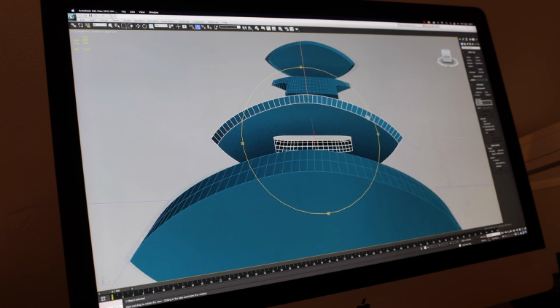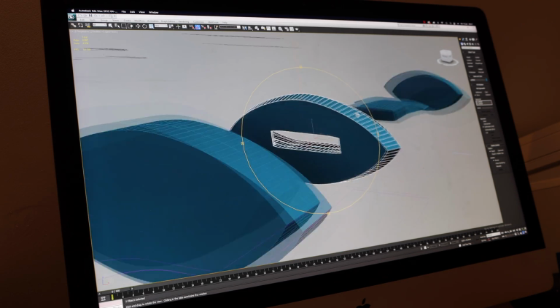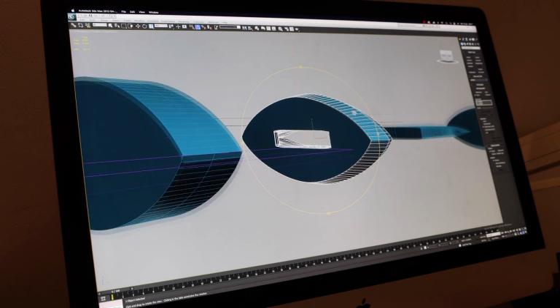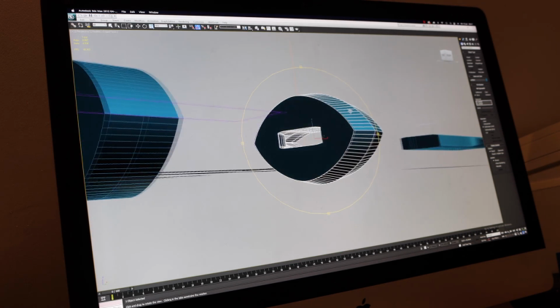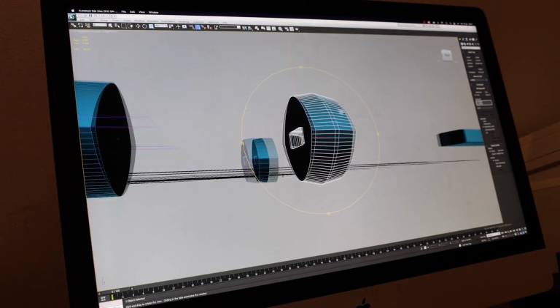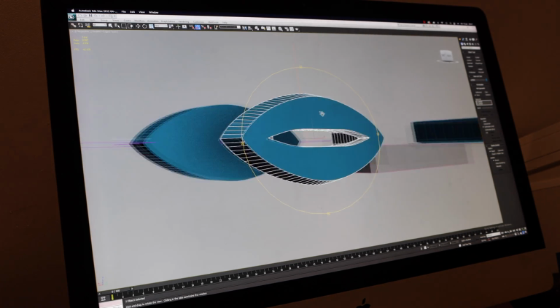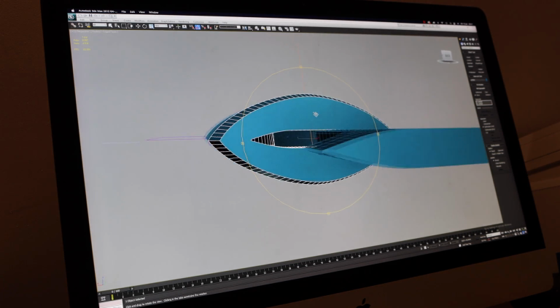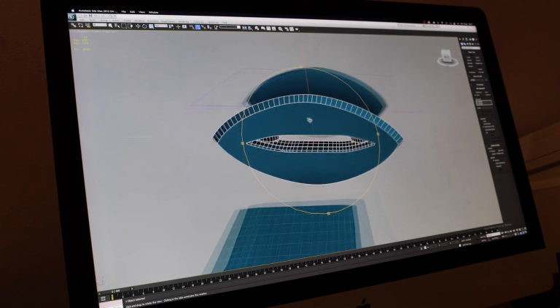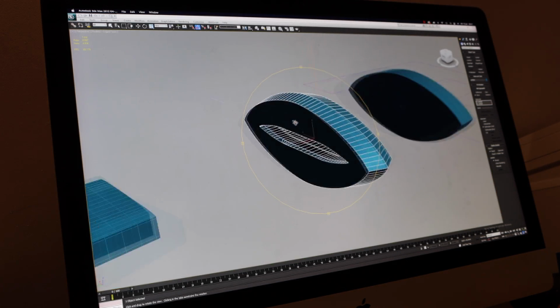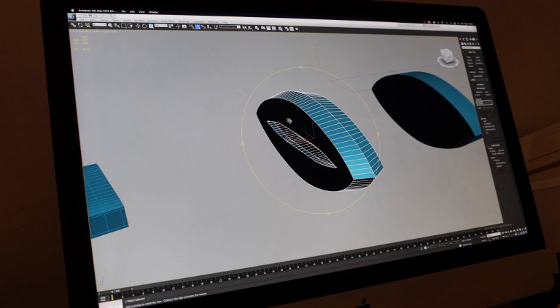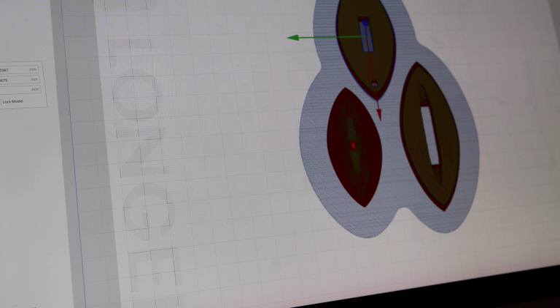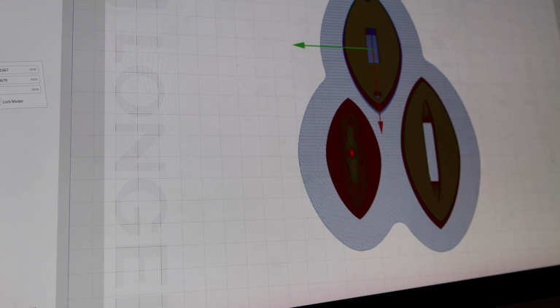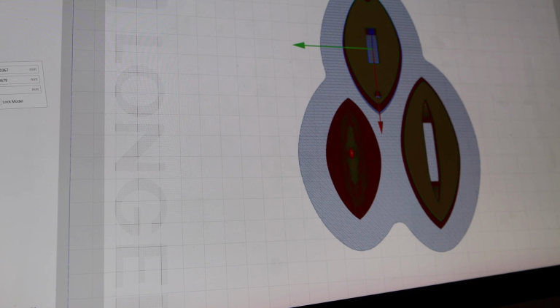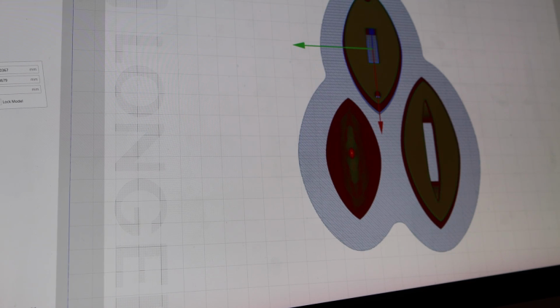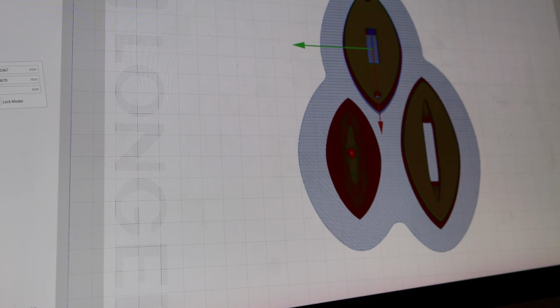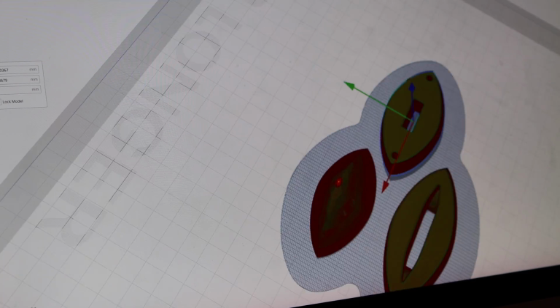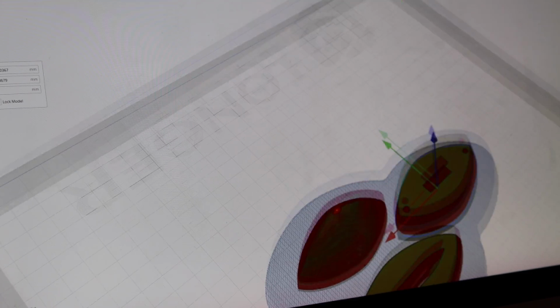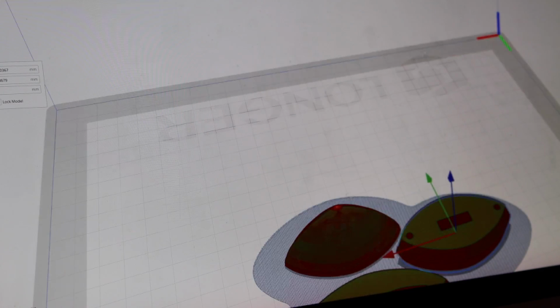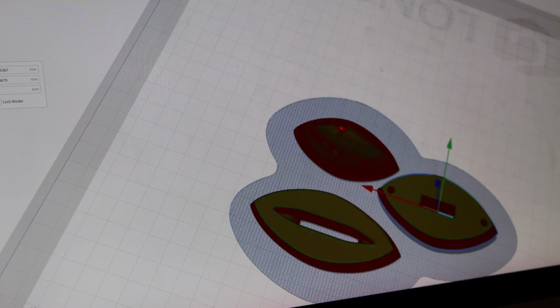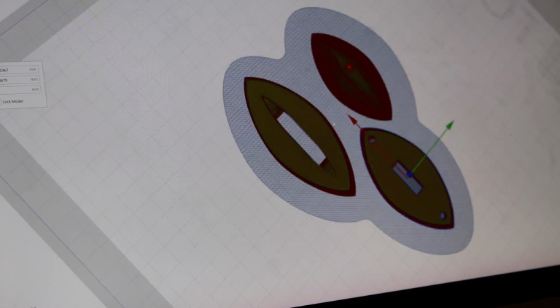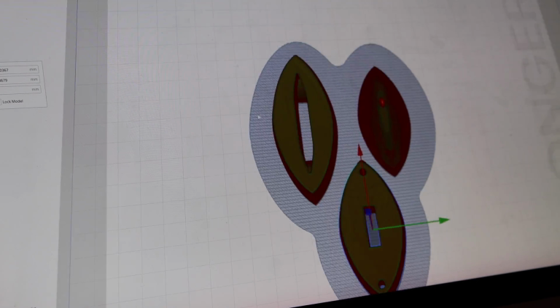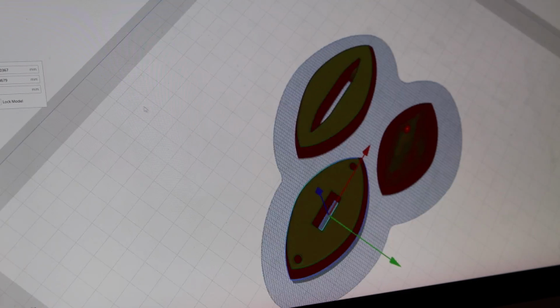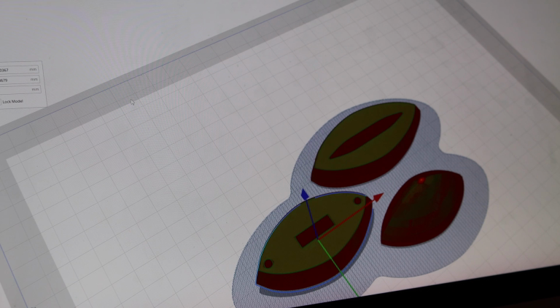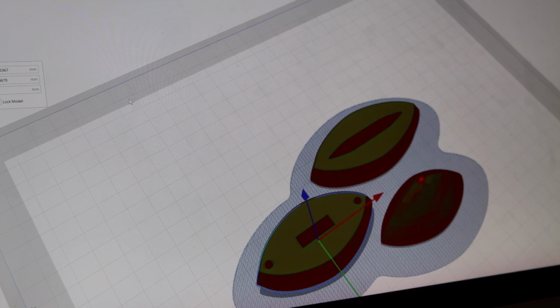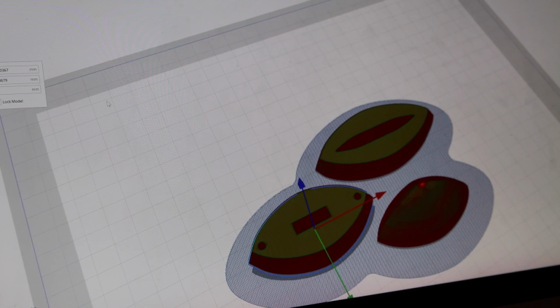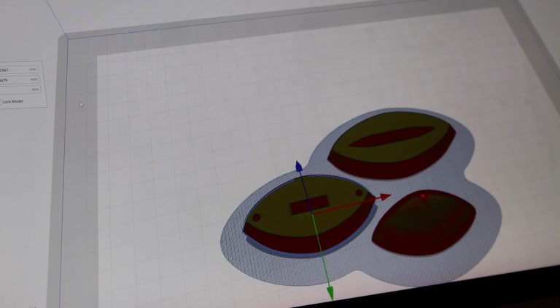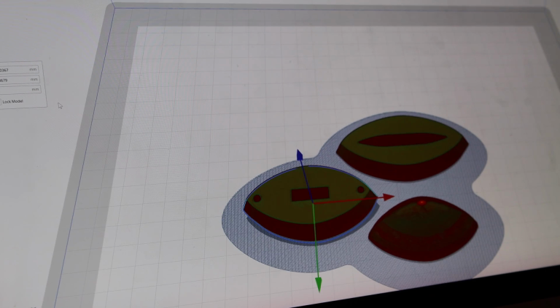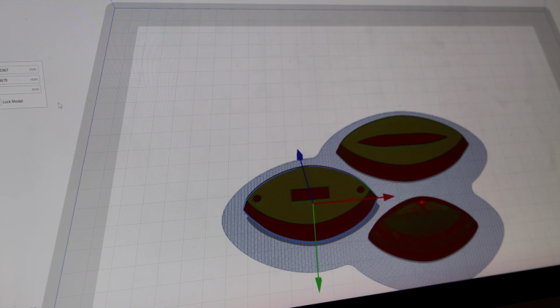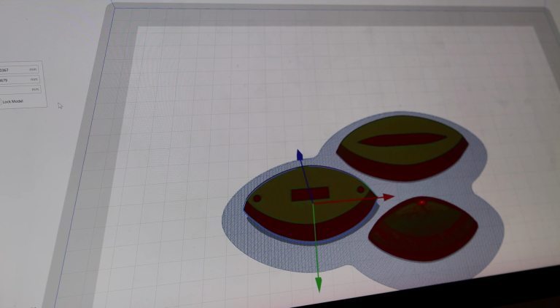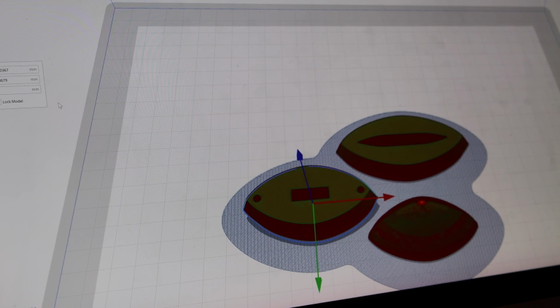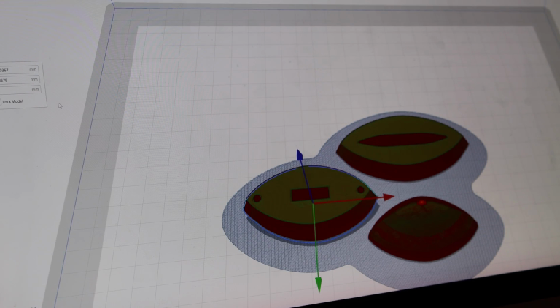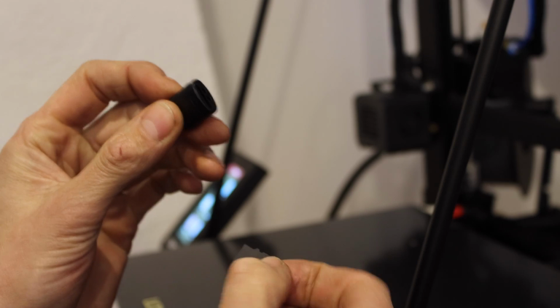I never used 3D printers before. When I graduated in 2002, 3D printers were fairly new and started to get some attention. I did do a lot of 3D modeling over the years, so I have the skills to use machines like this.